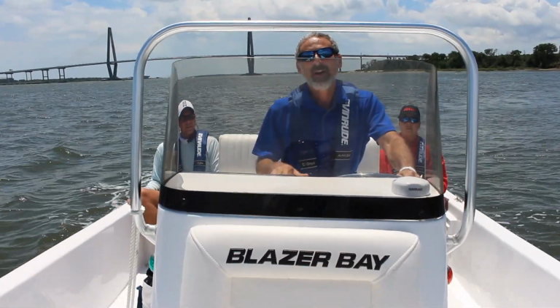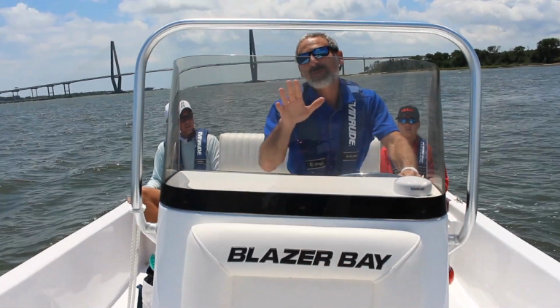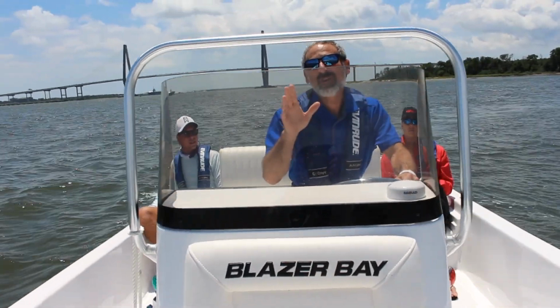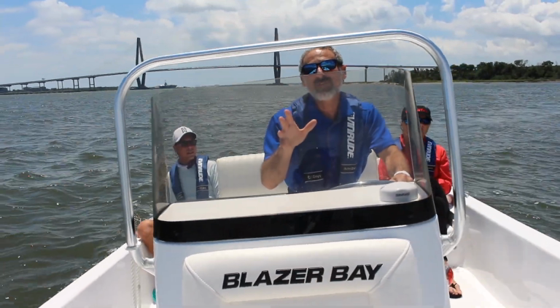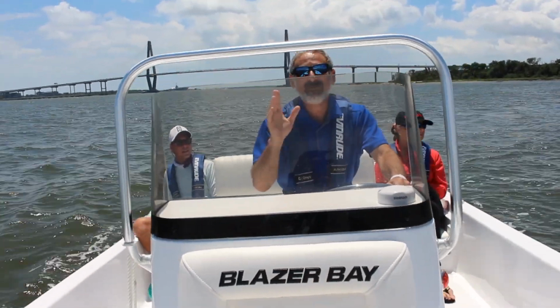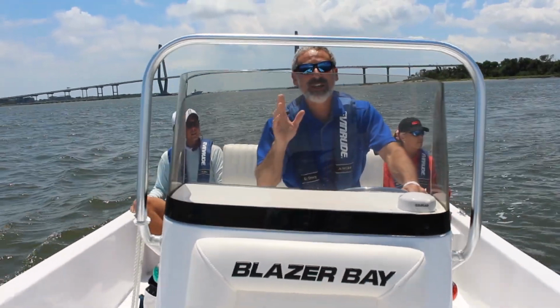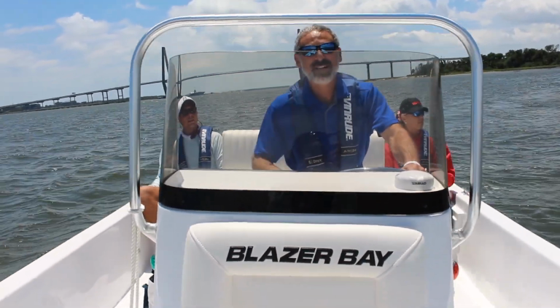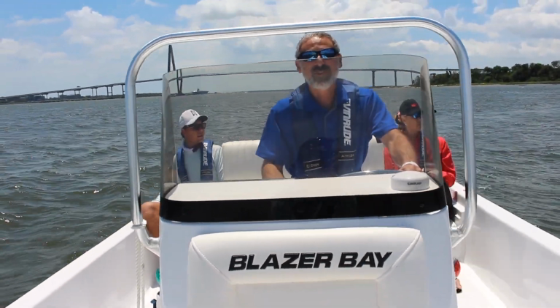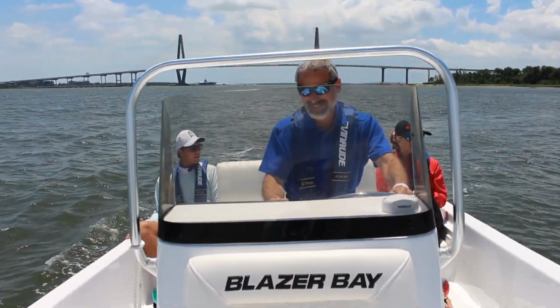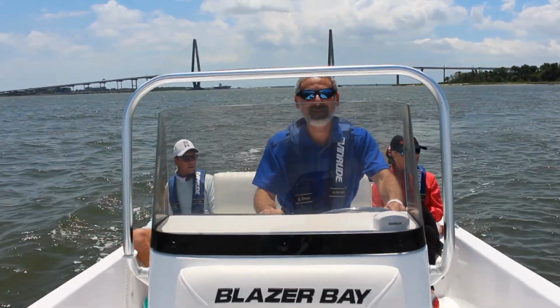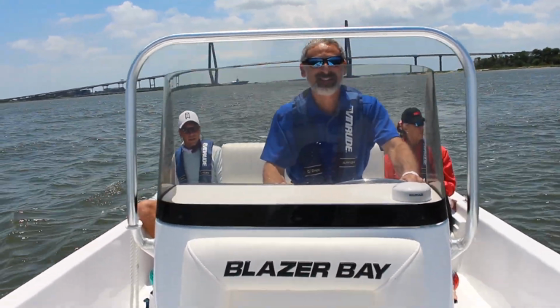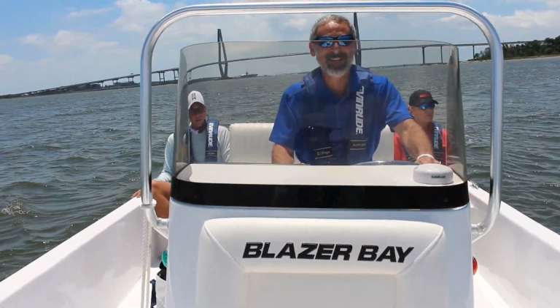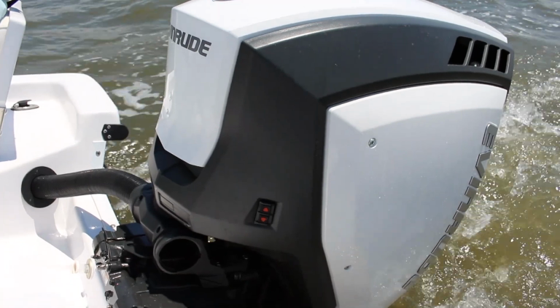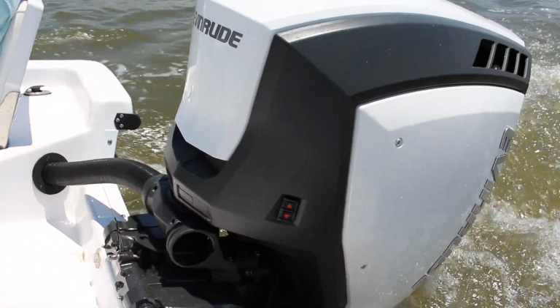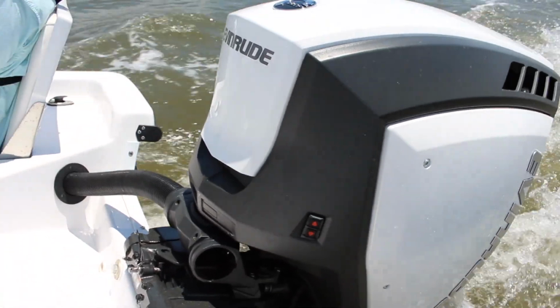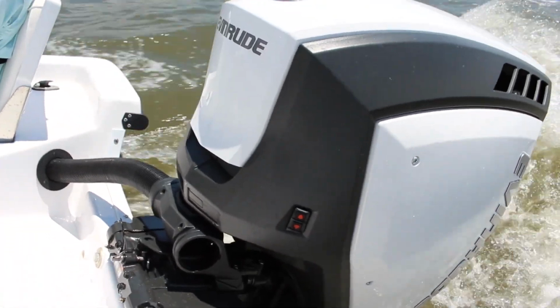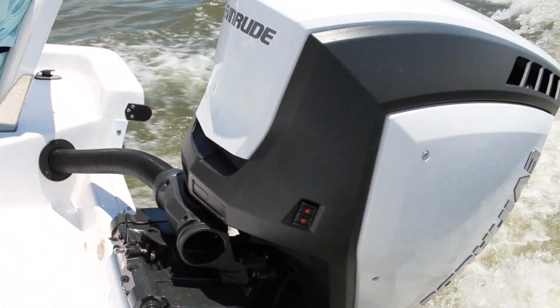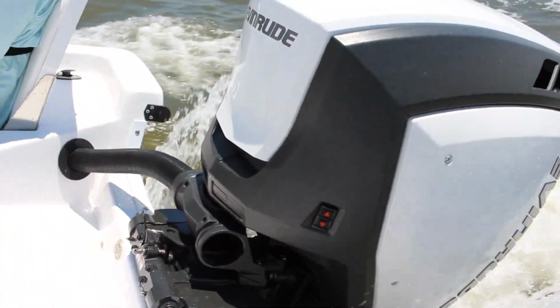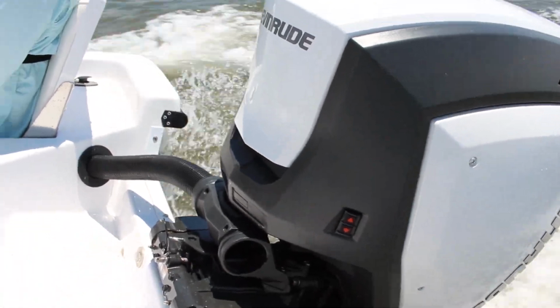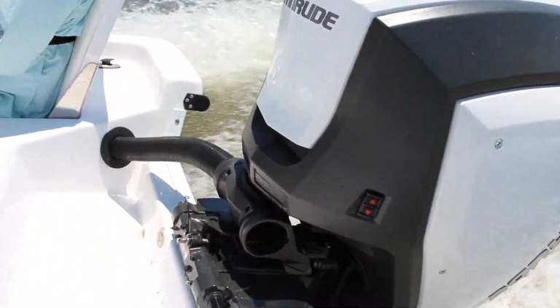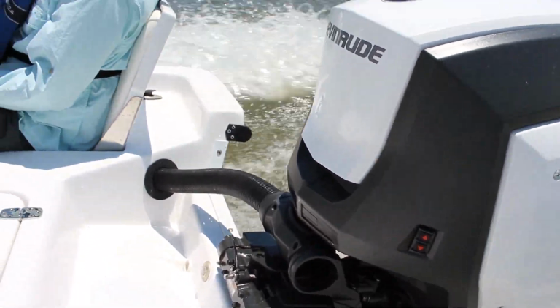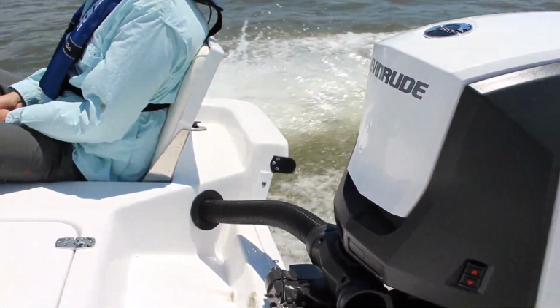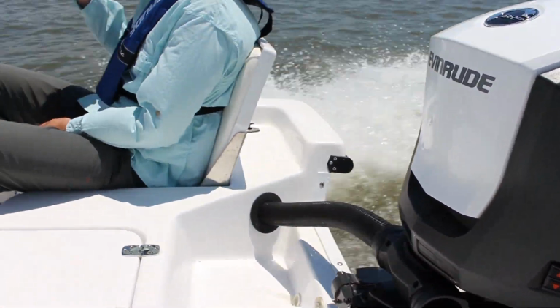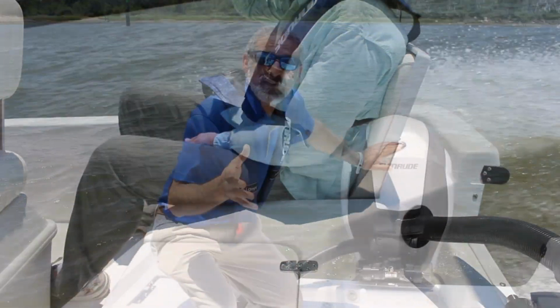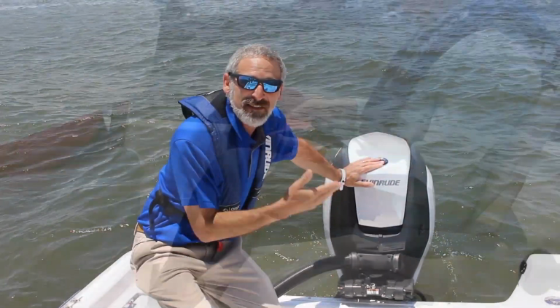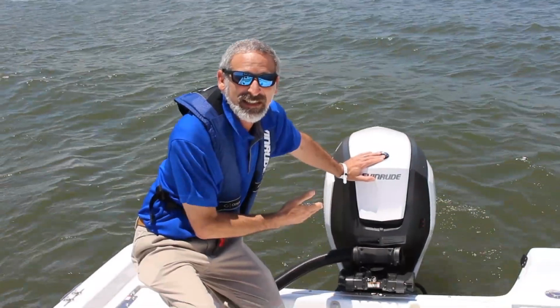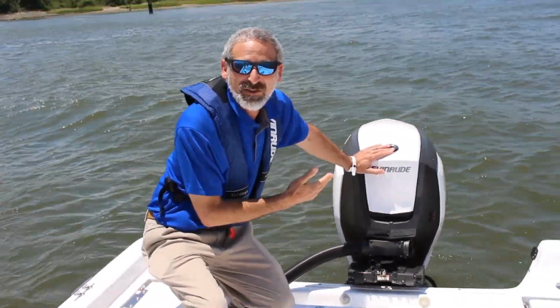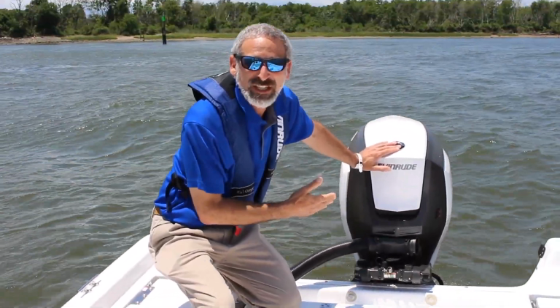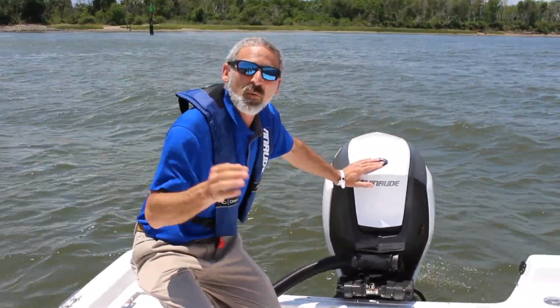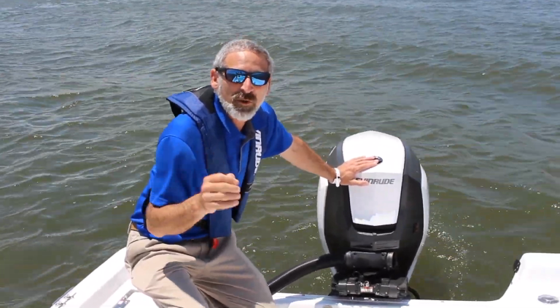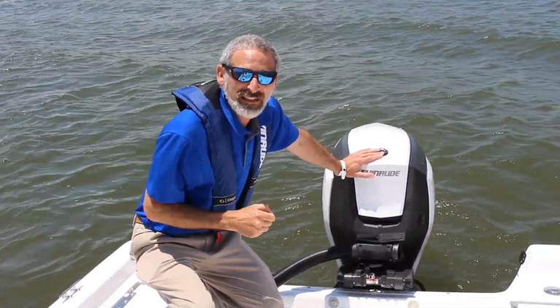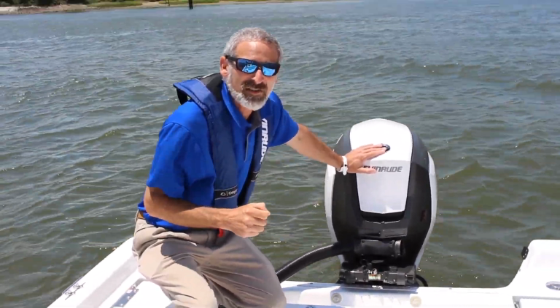One of the features that everybody loves about a two-stroke is the kick-in-the-pants acceleration. When you hit the throttle, this boat goes. It's an inline 3, 1.9-liter engine.